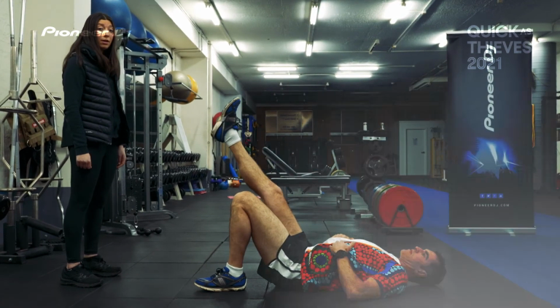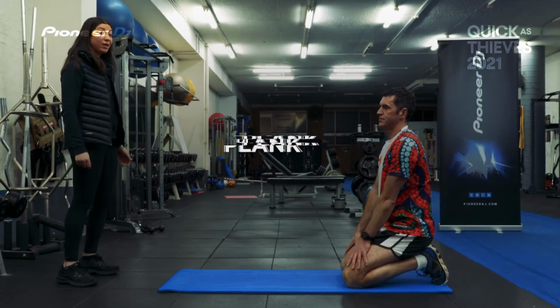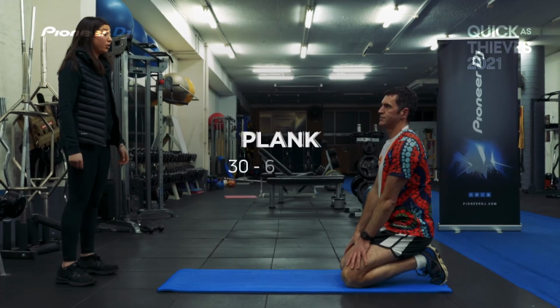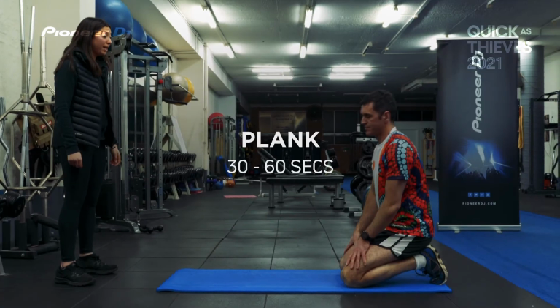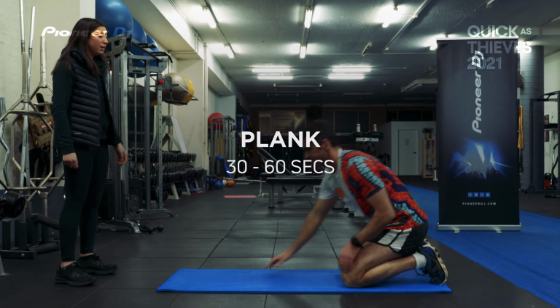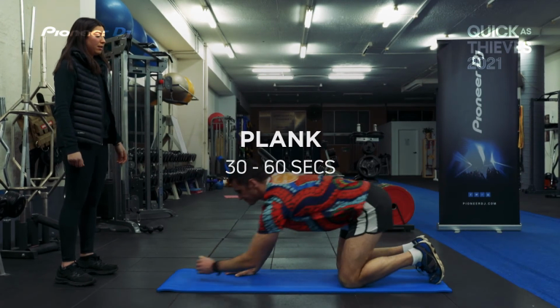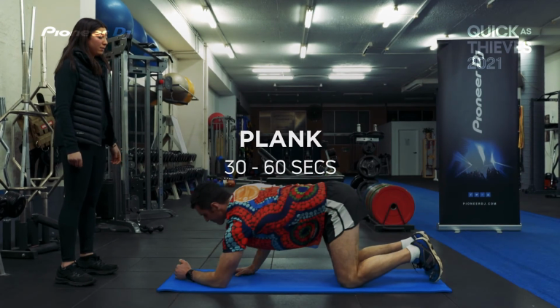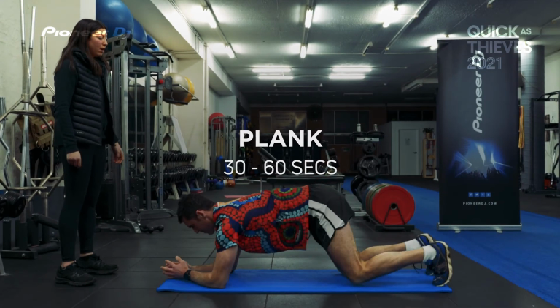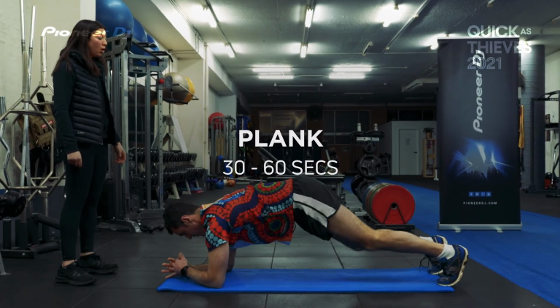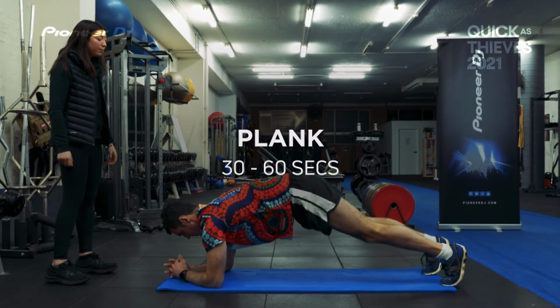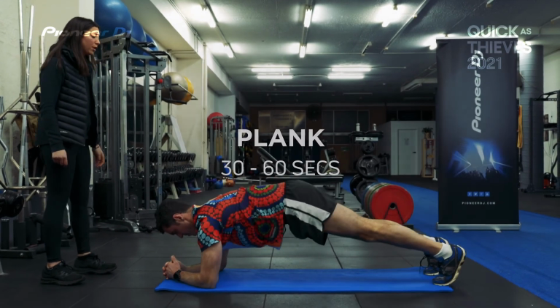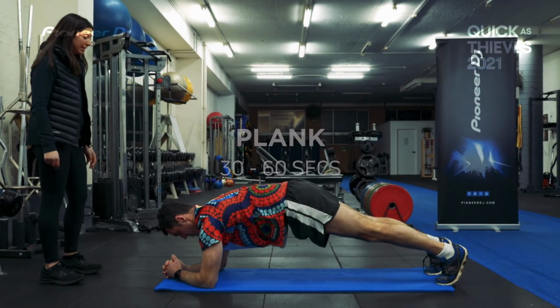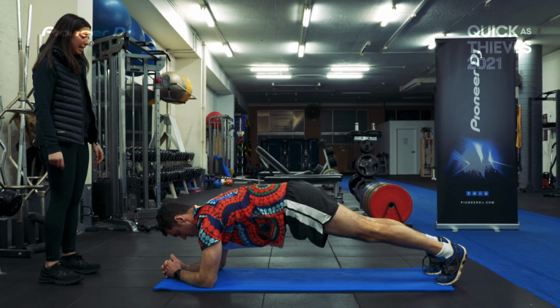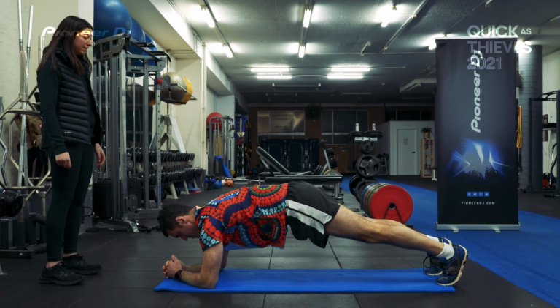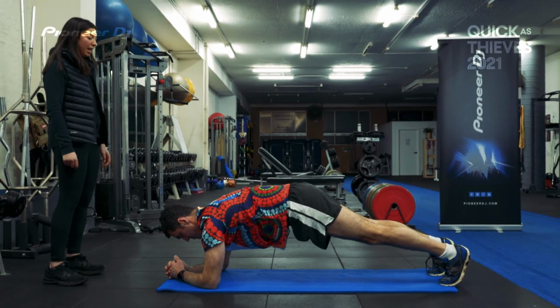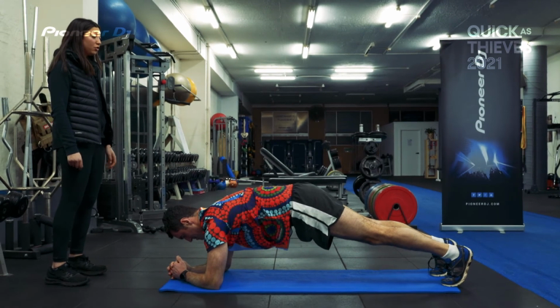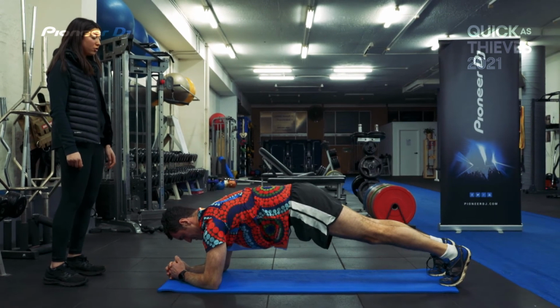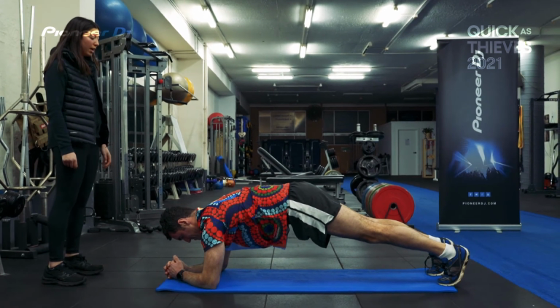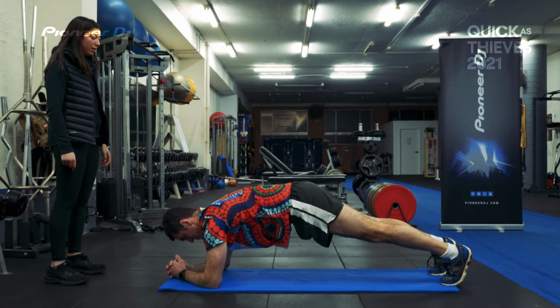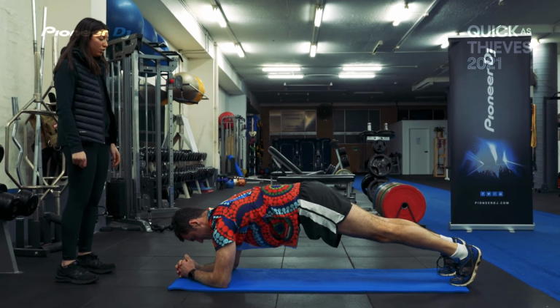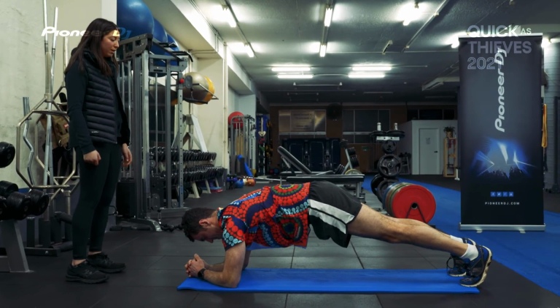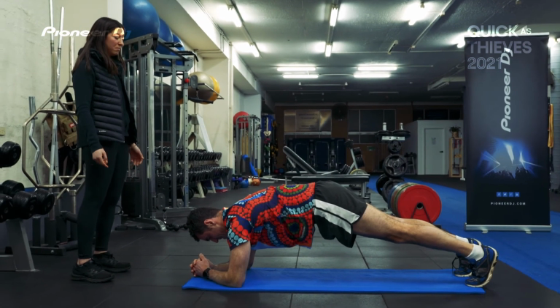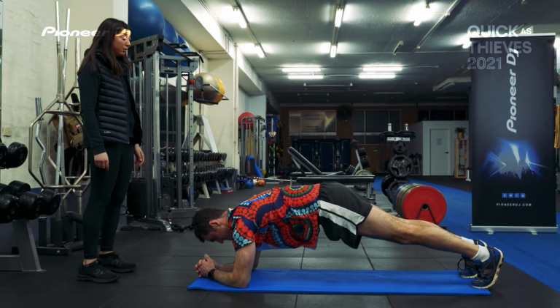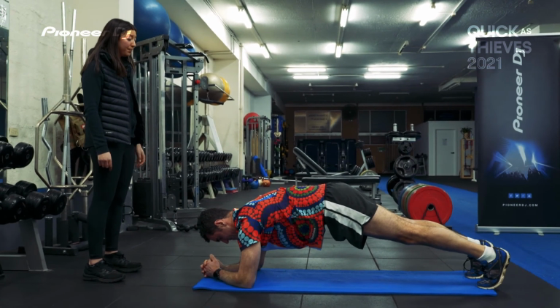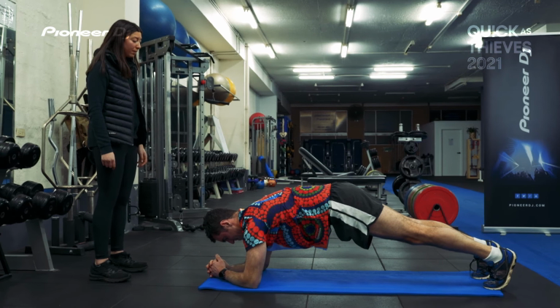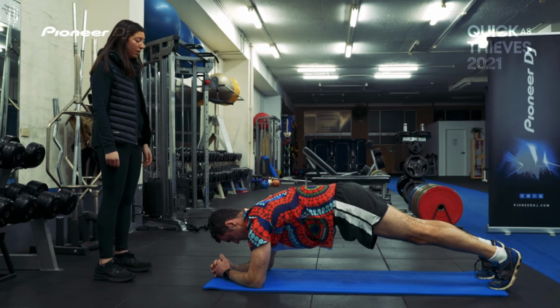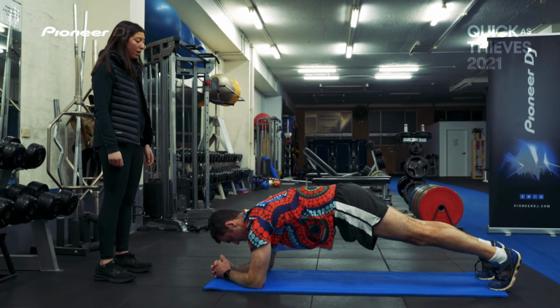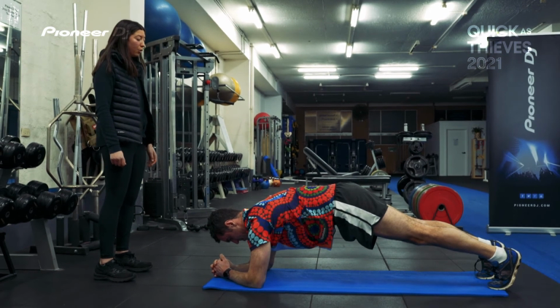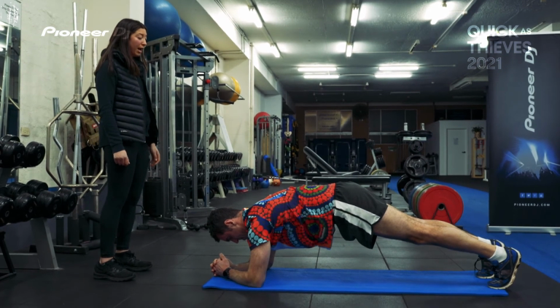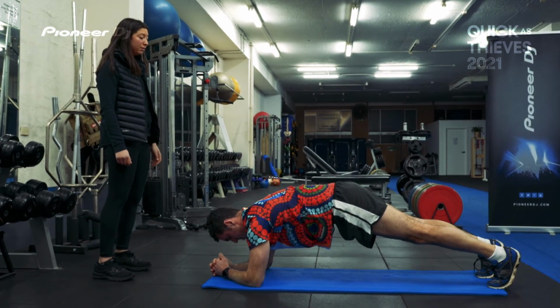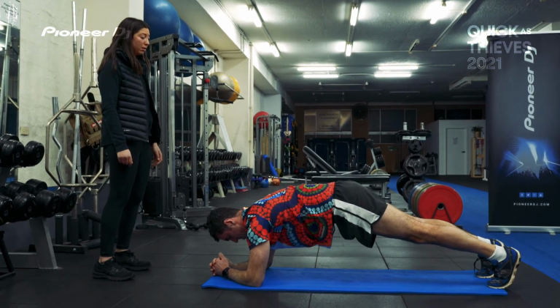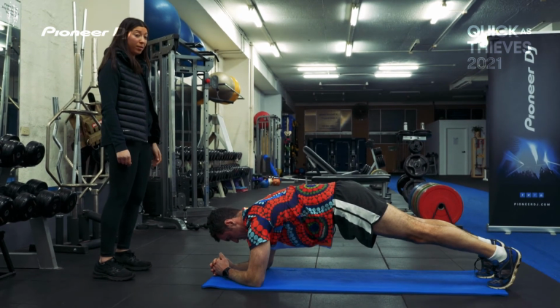Now we're going to demonstrate a plank. Hold for 30 to 60 seconds, and as you get stronger you can add time. Three rounds of the plank.